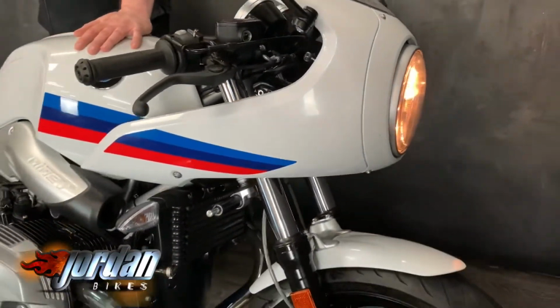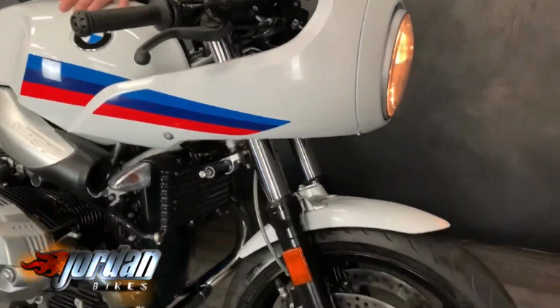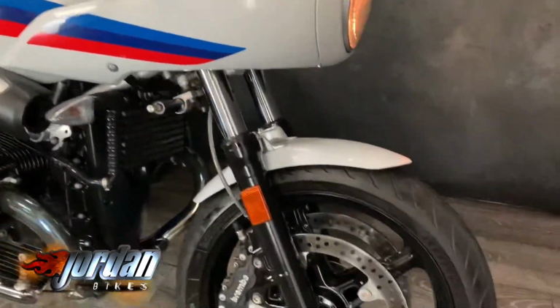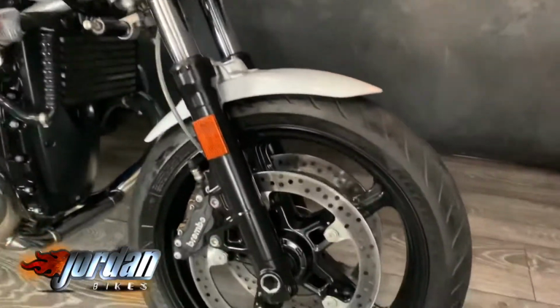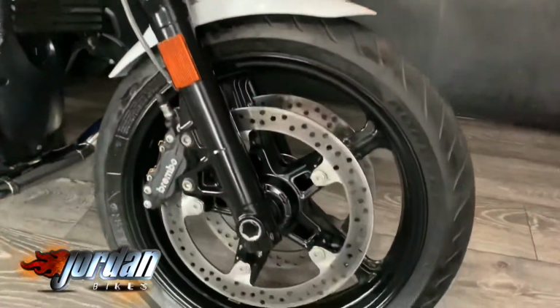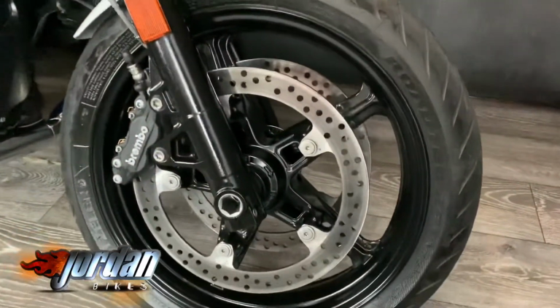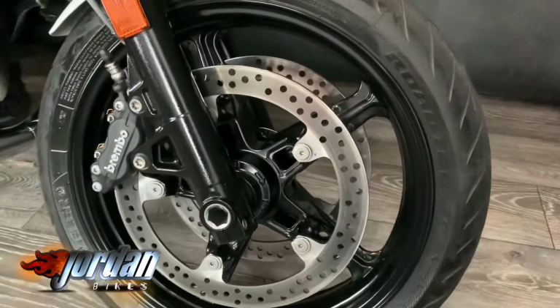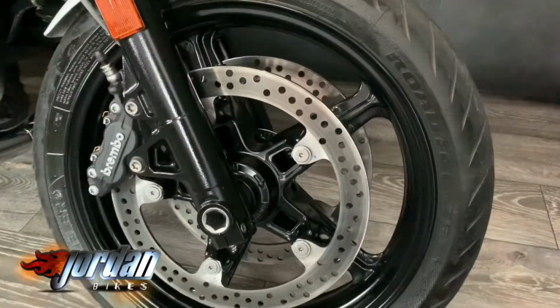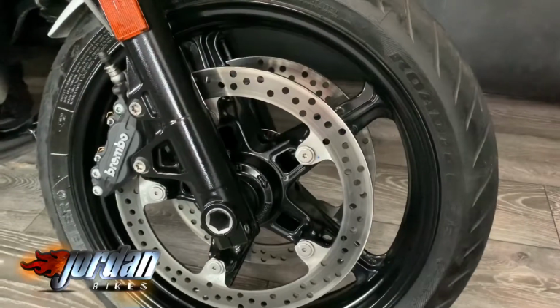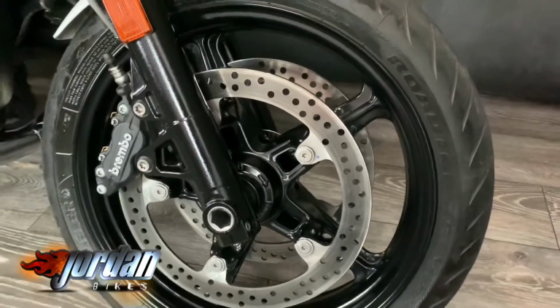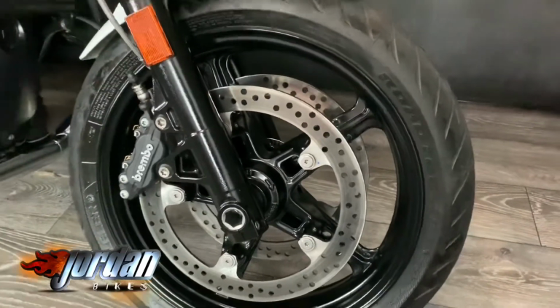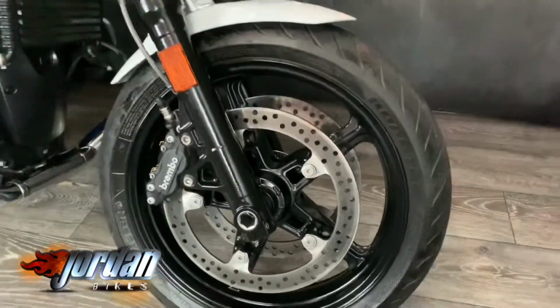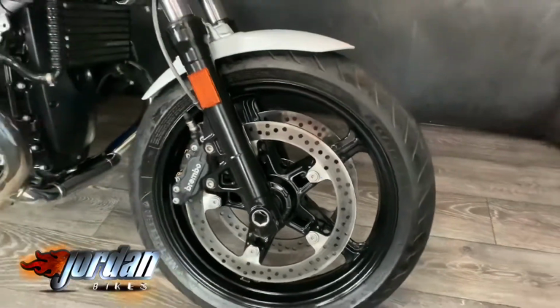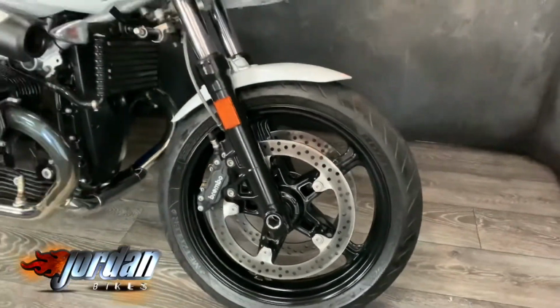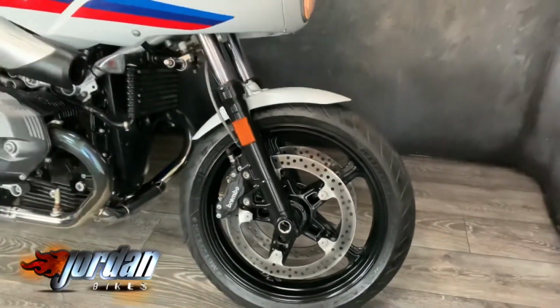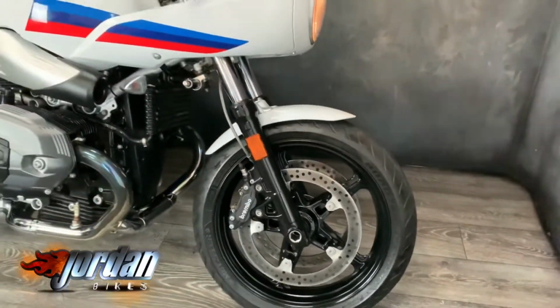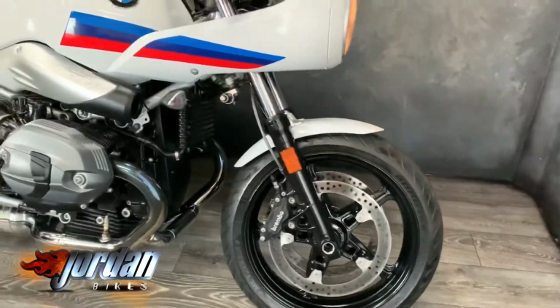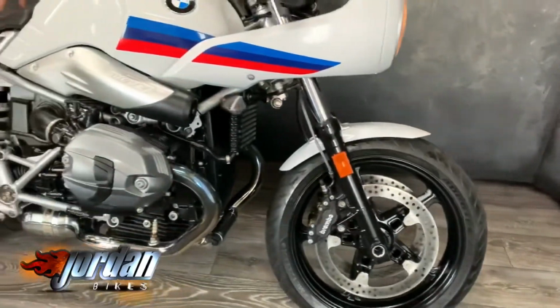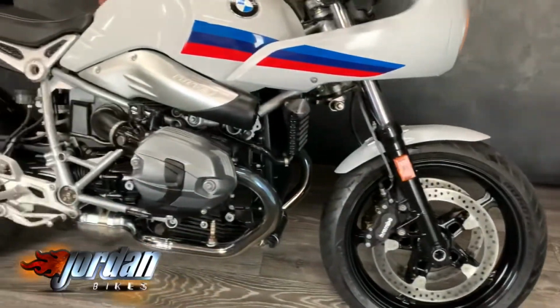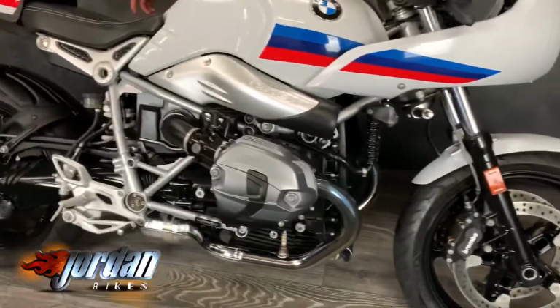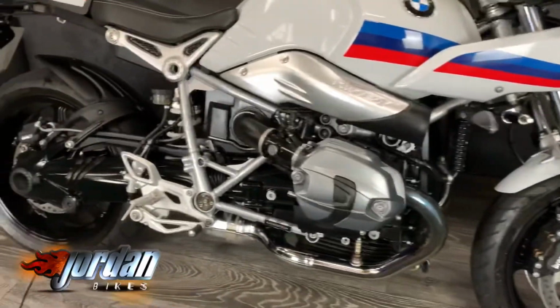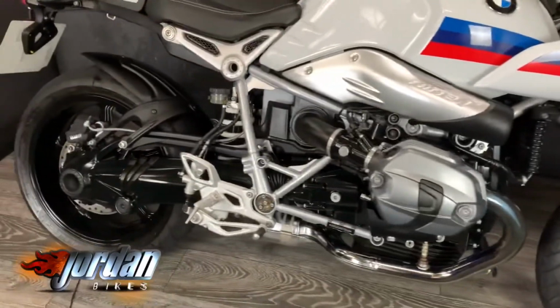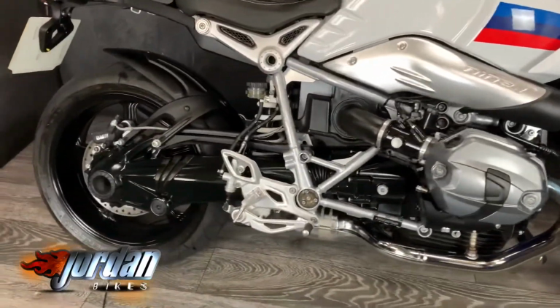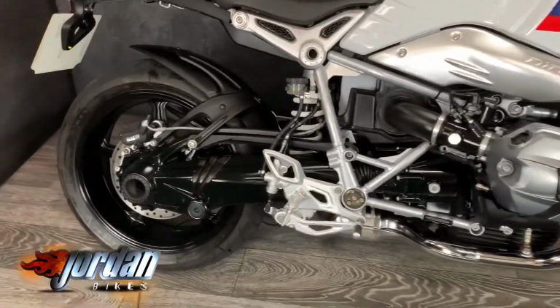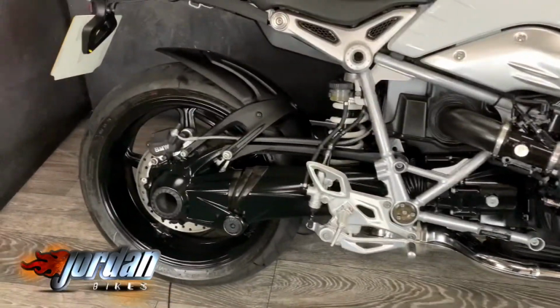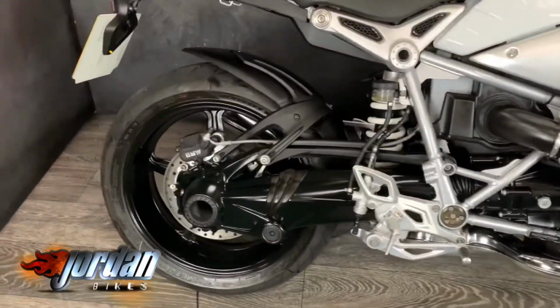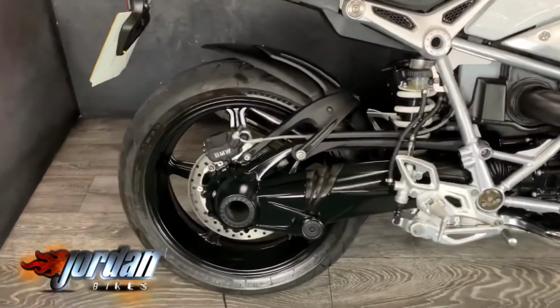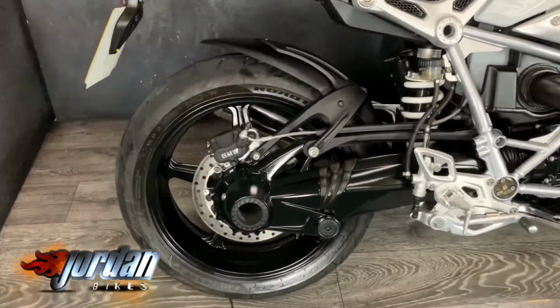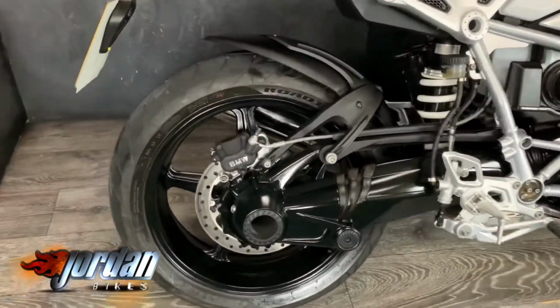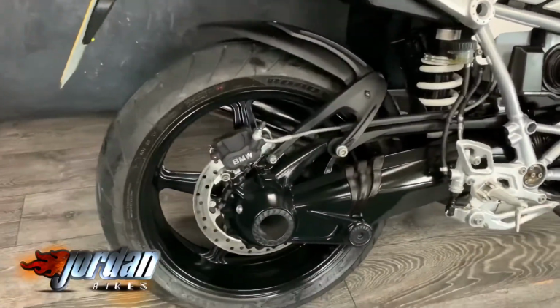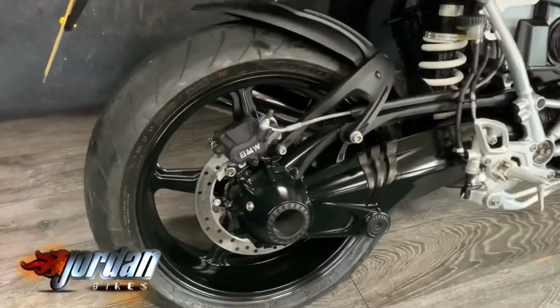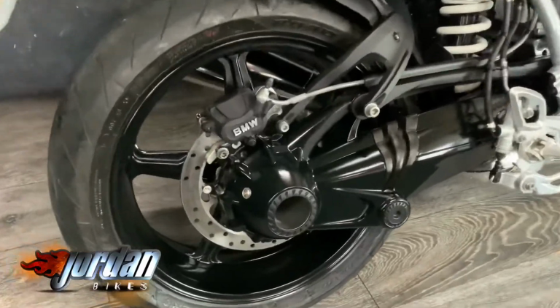The biggest thing you'll notice on this is it's actually got the mag wheels on, rather than the spoked wheels that you usually see. The back one looks really, really nice. Obviously single-sided swing arm, but it's on the other side on a BMW. This has done 2,956 miles.